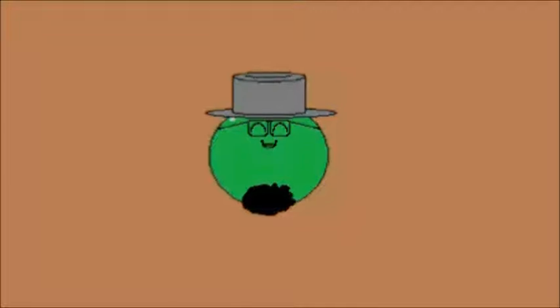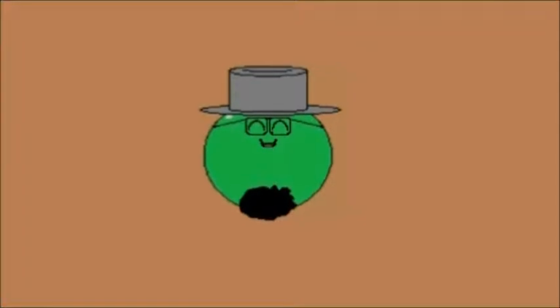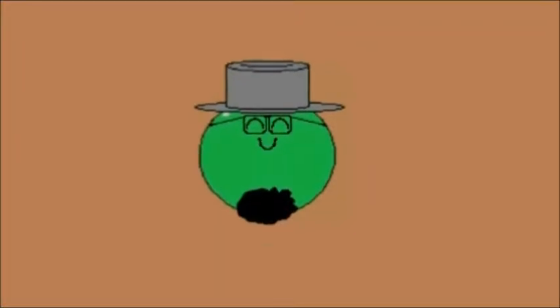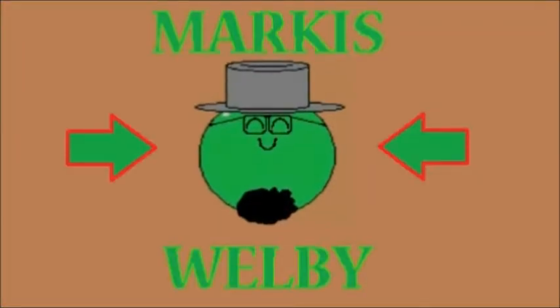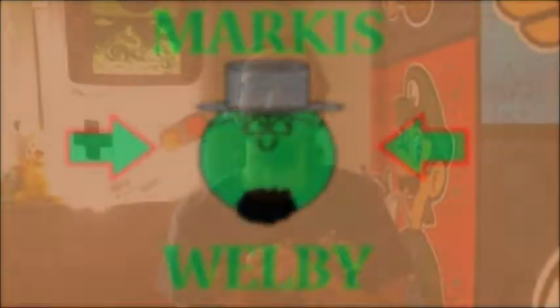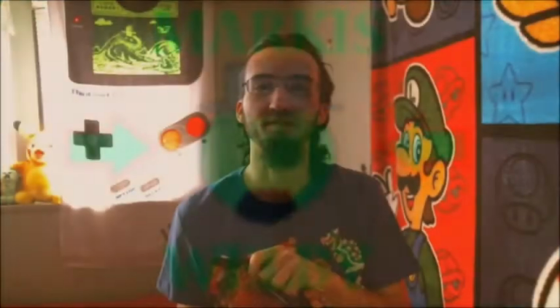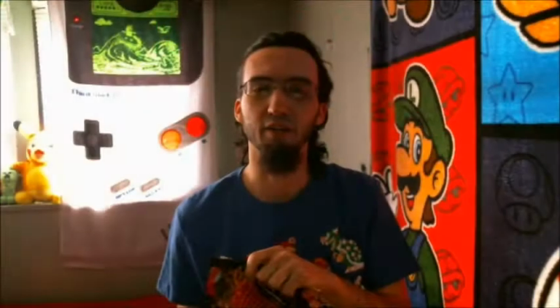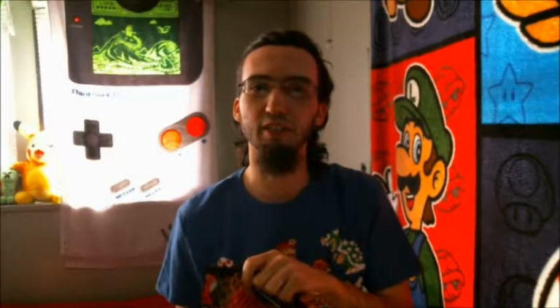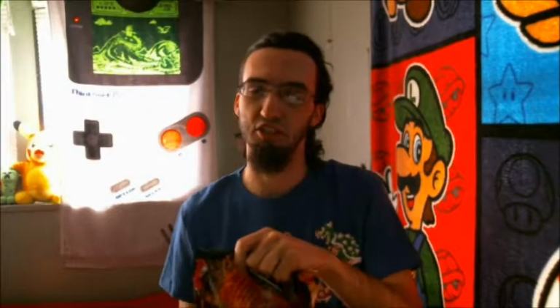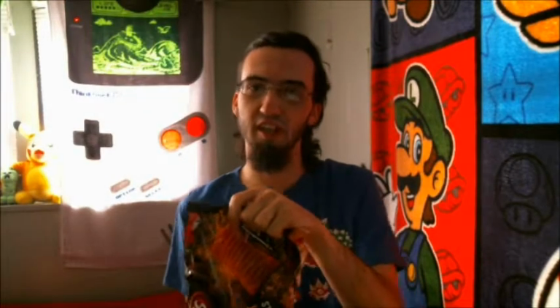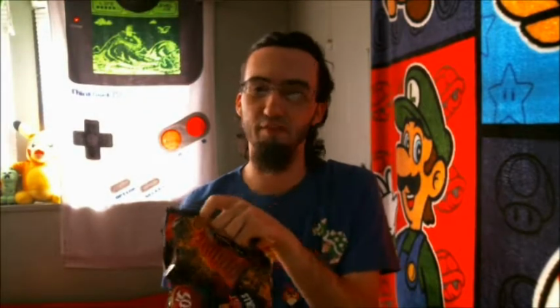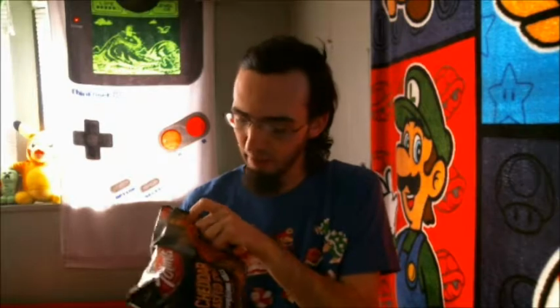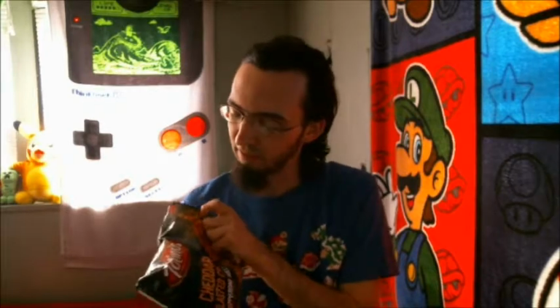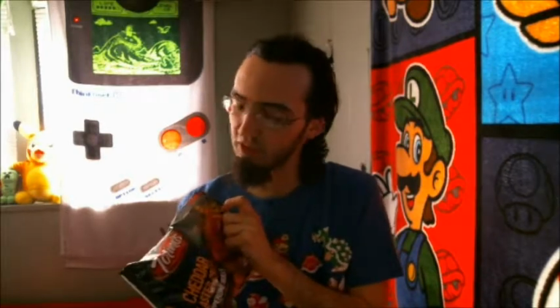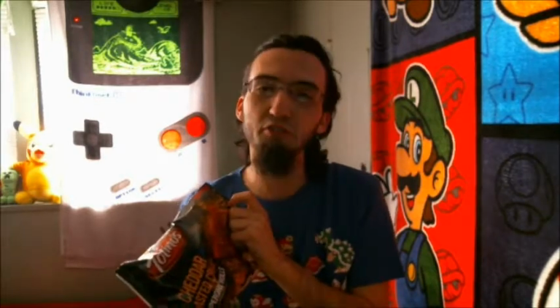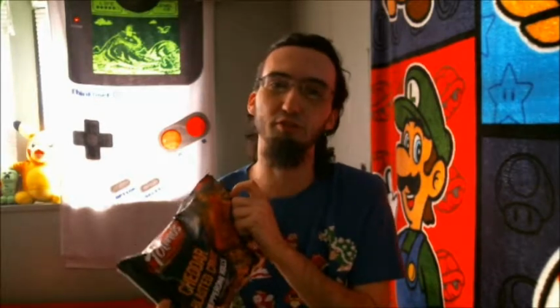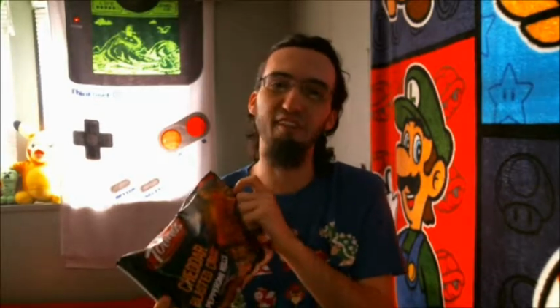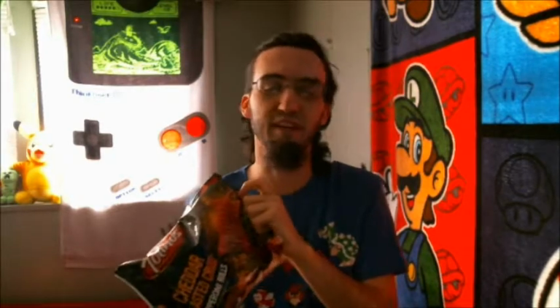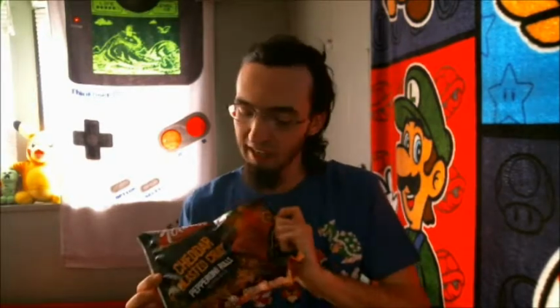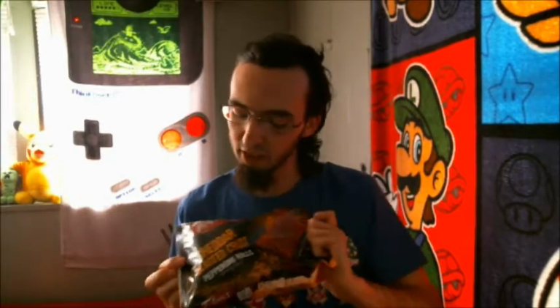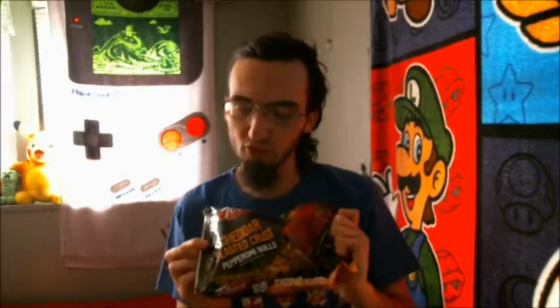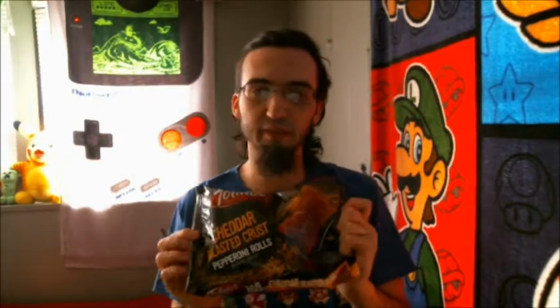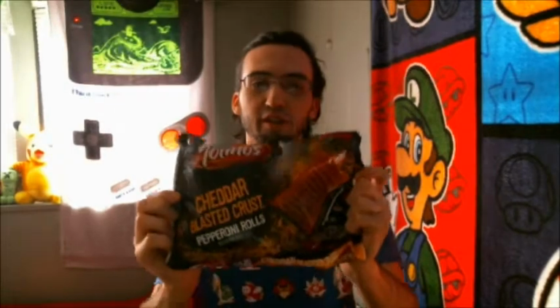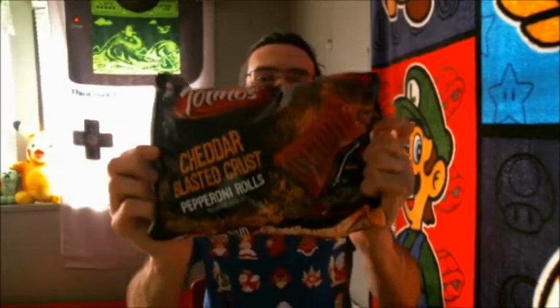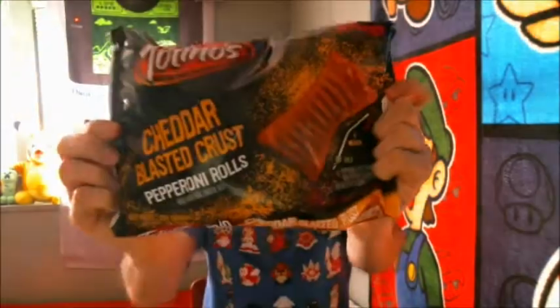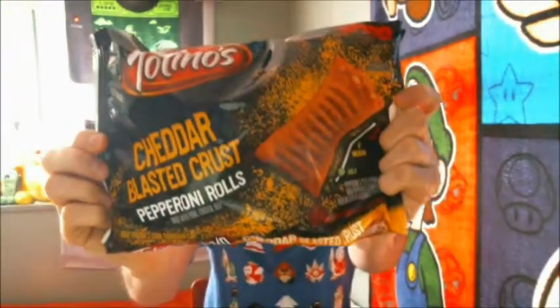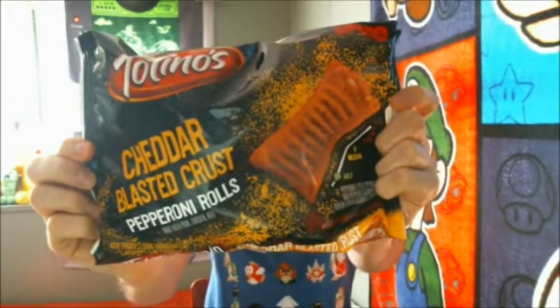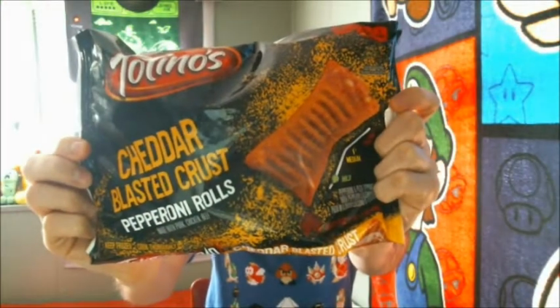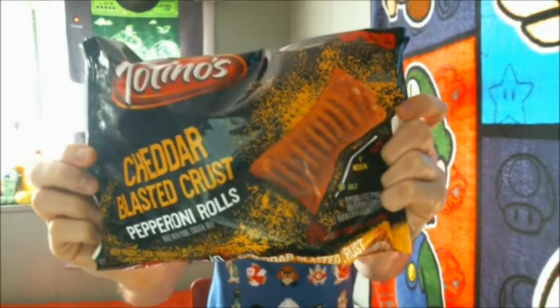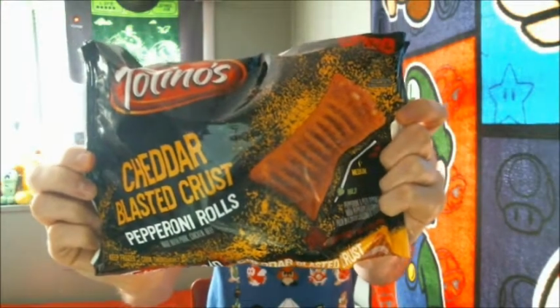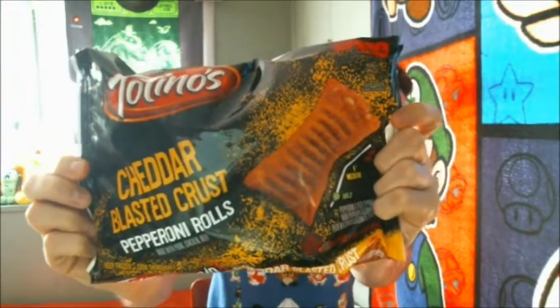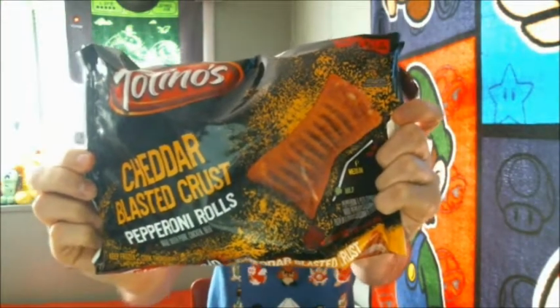Hi everyone. Hello guys, for this taste test, I have a bag of the famous Totino's Pizza Rolls that everybody loves. Except these ones are a little bit different — these are Cheddar Blasted Crust Pepperoni Rolls.